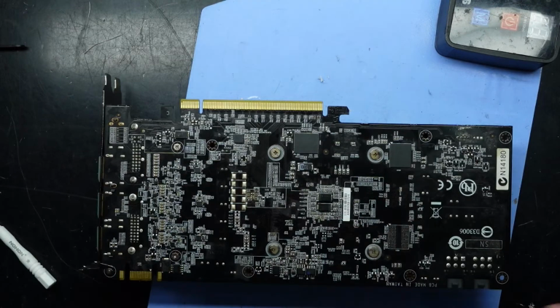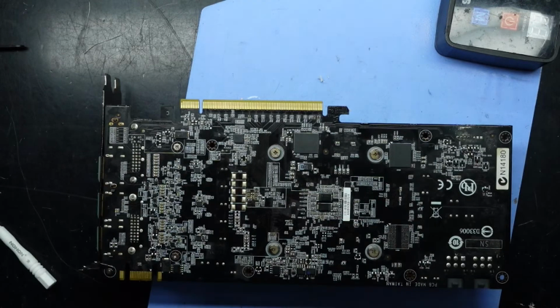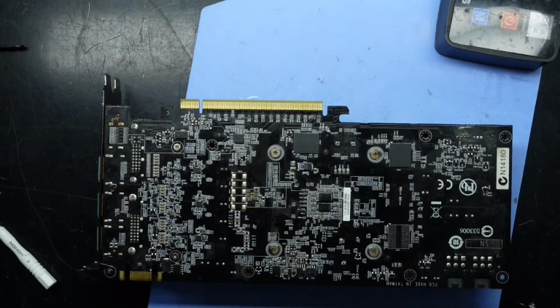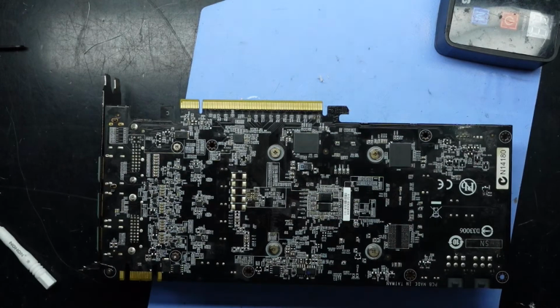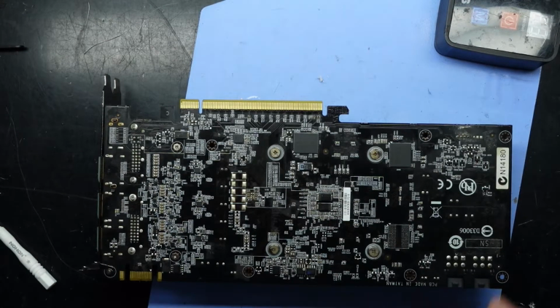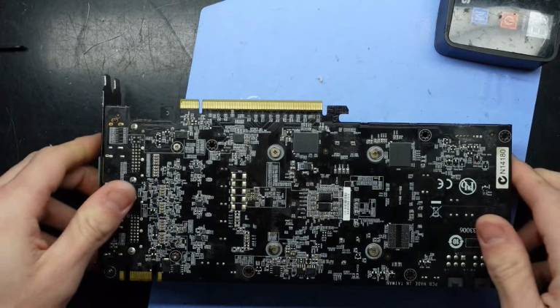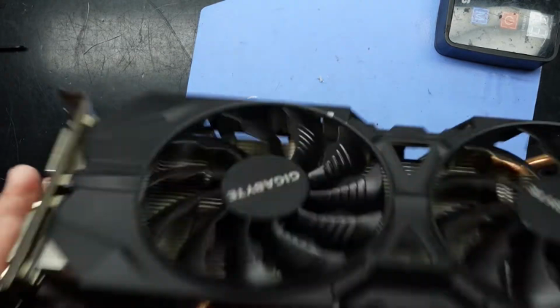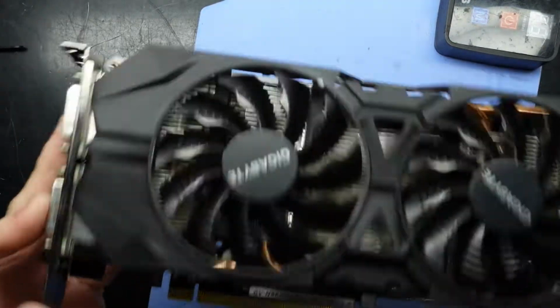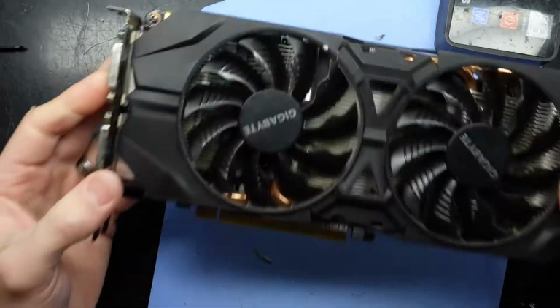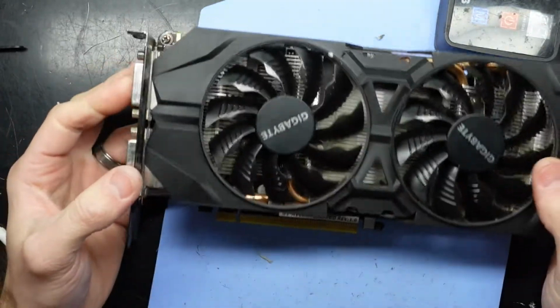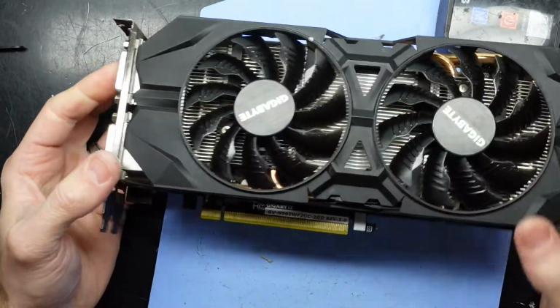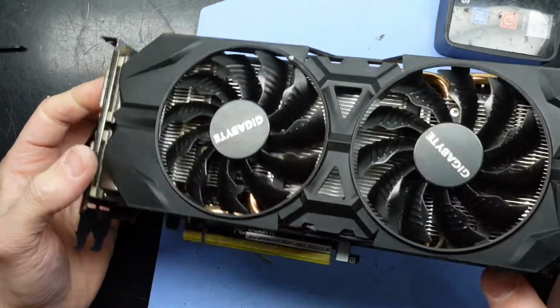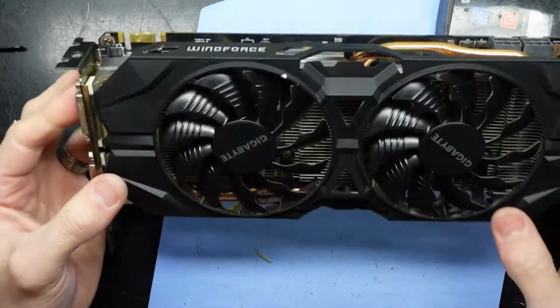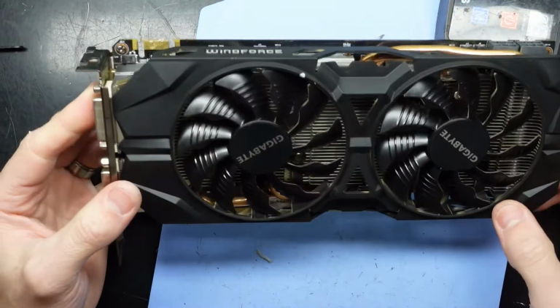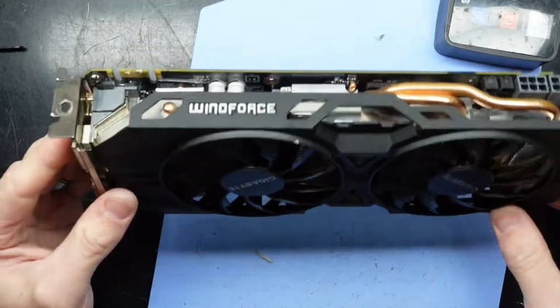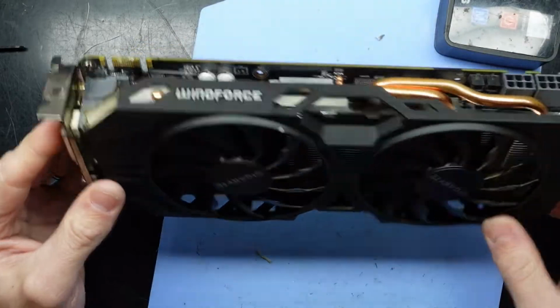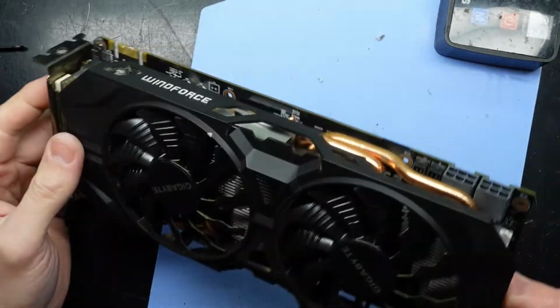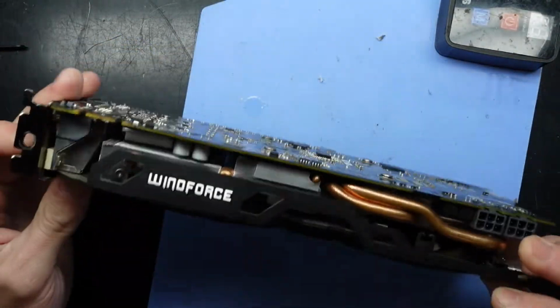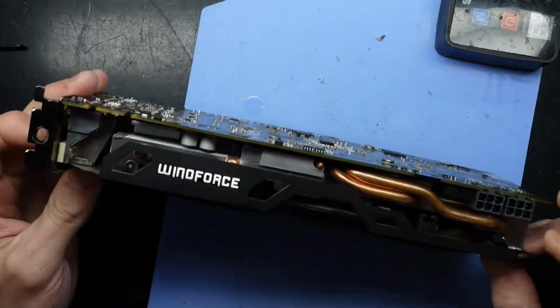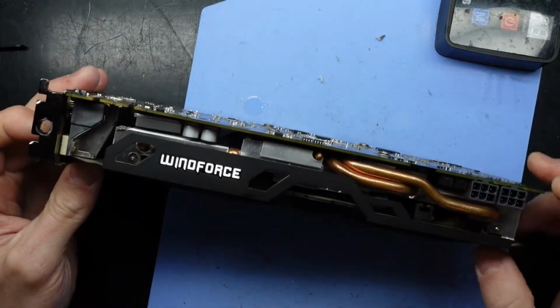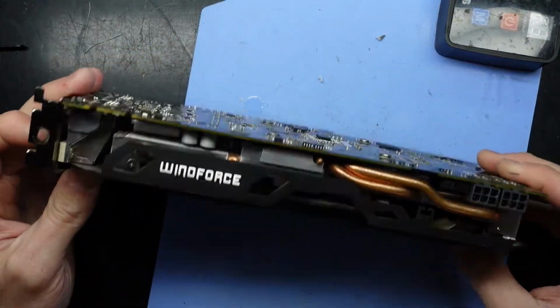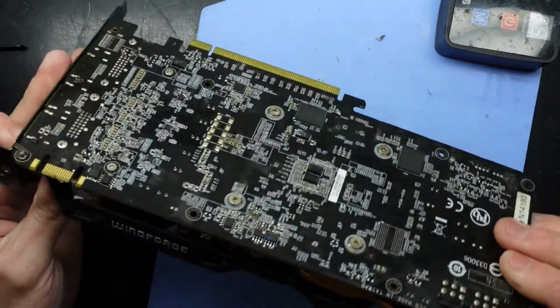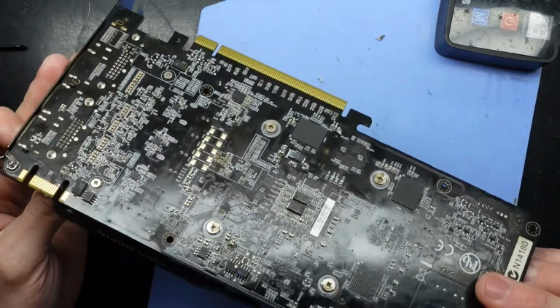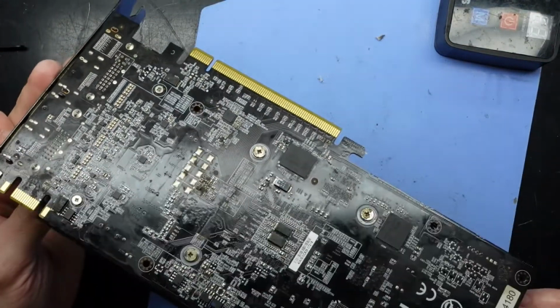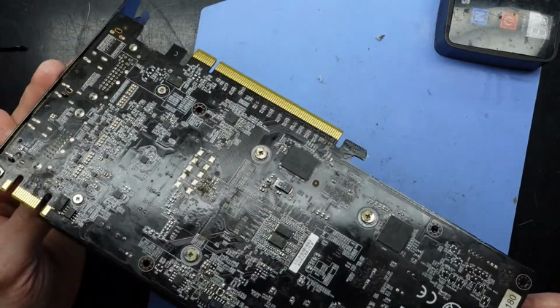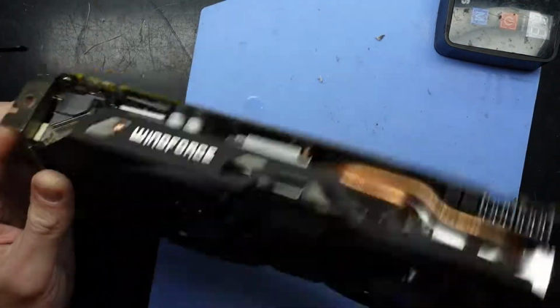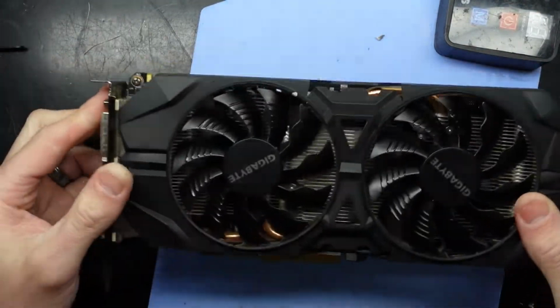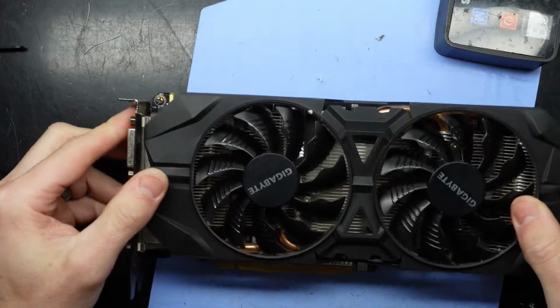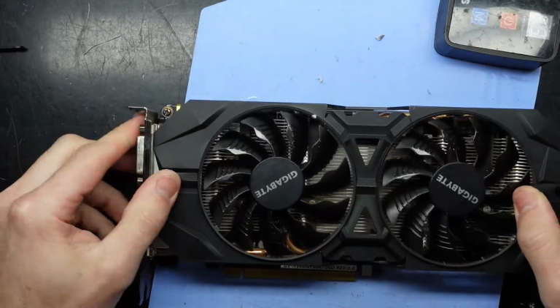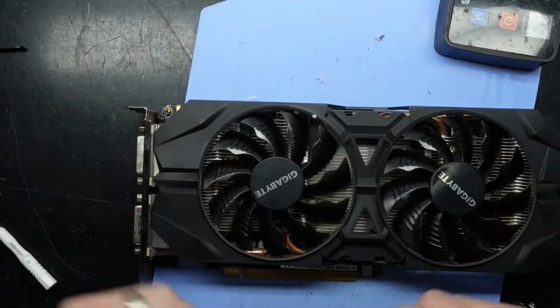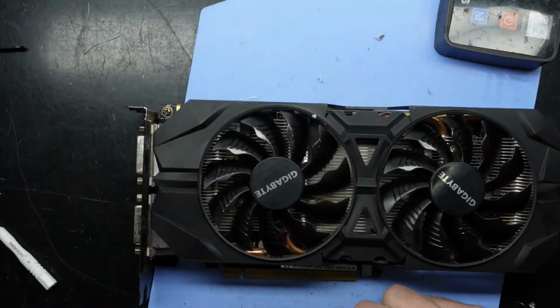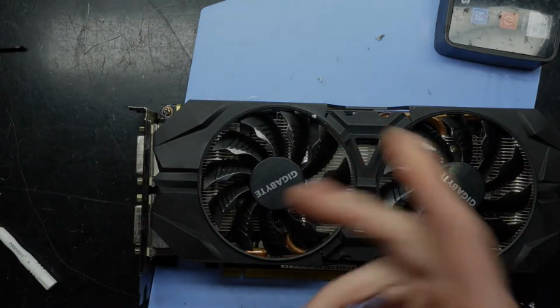Bam! That's the thermal paste replaced on a GTX 960 Windforce Edition. Very straightforward. Hope it helped, and I'm going to catch you guys later. Bye.